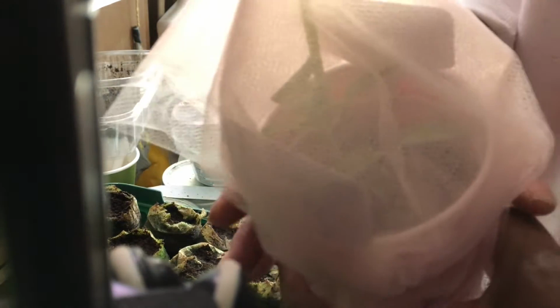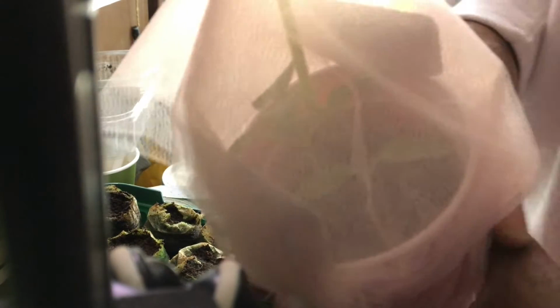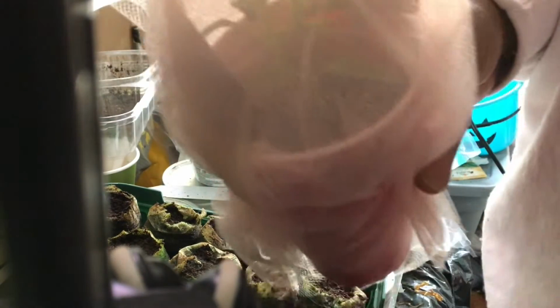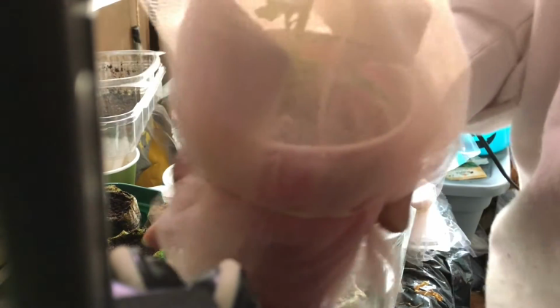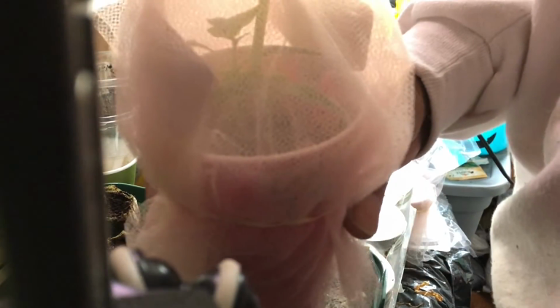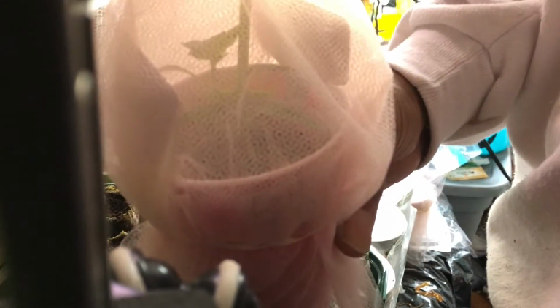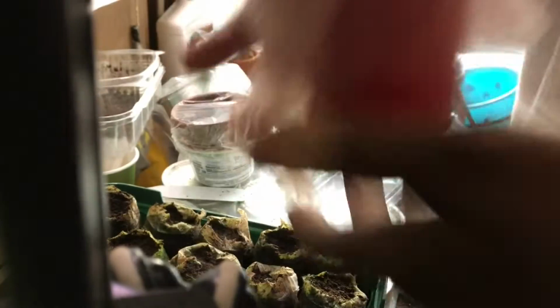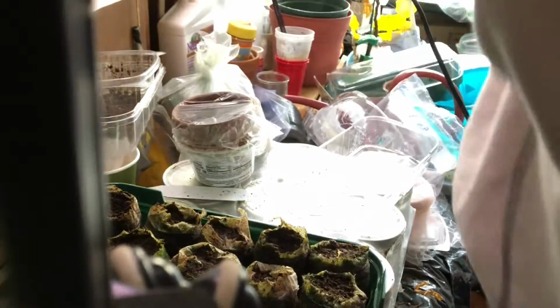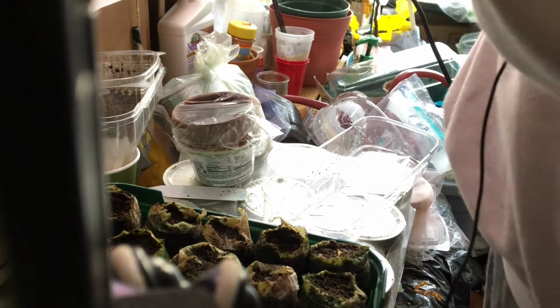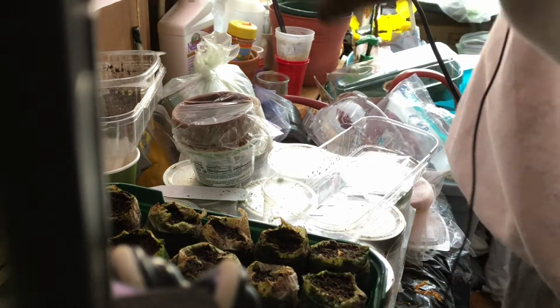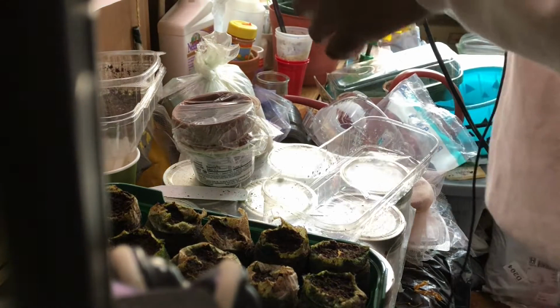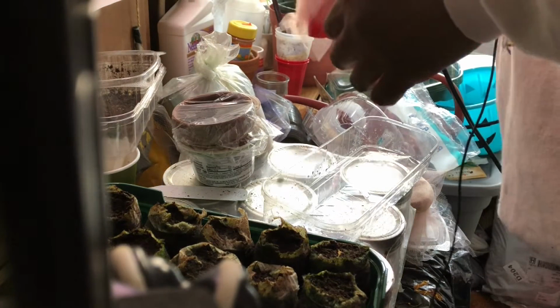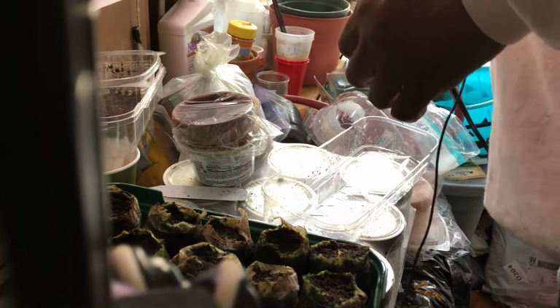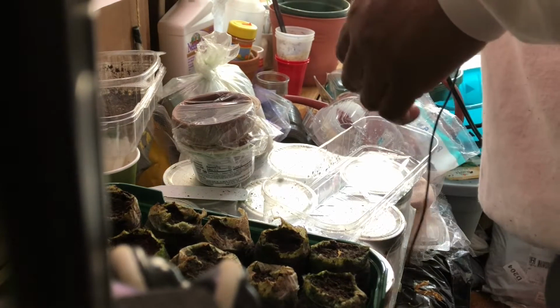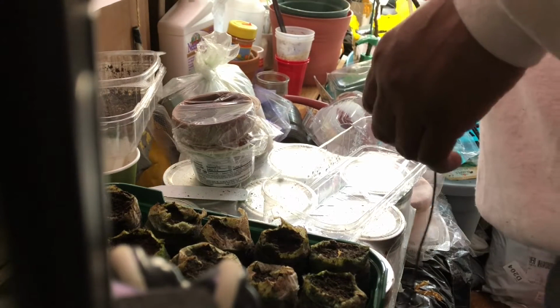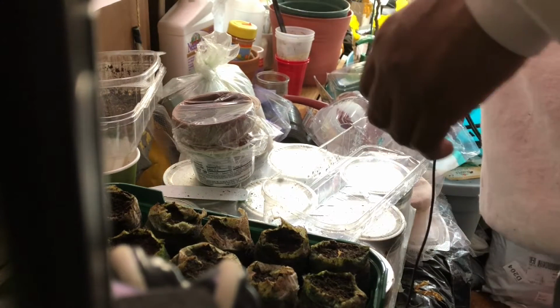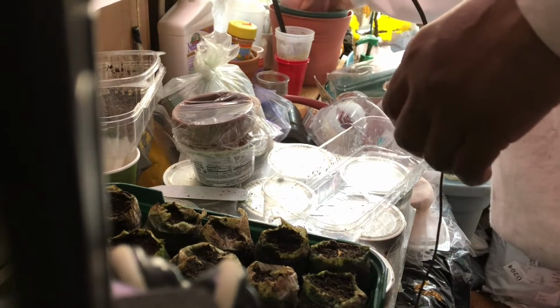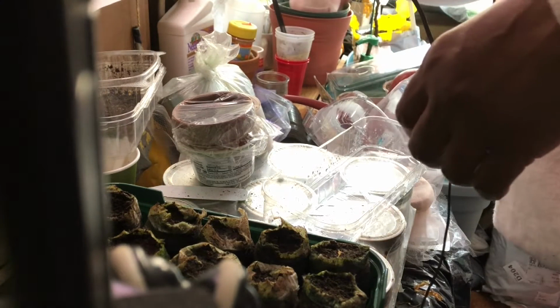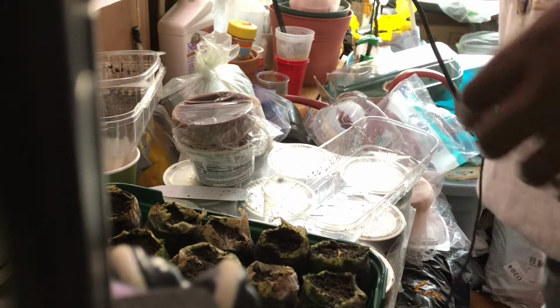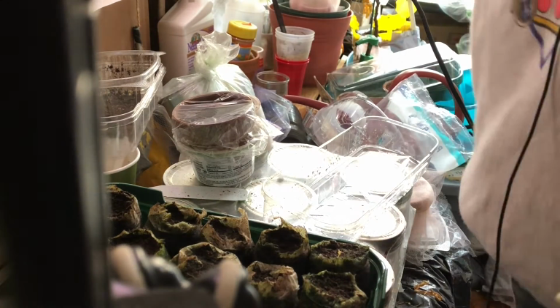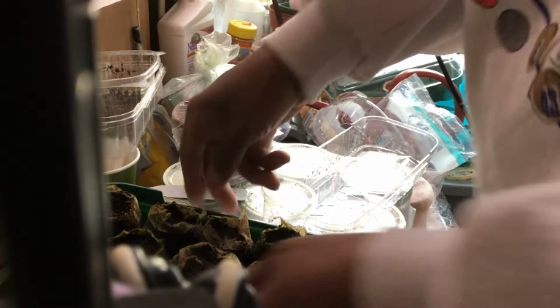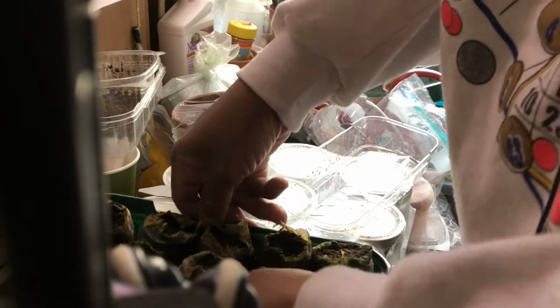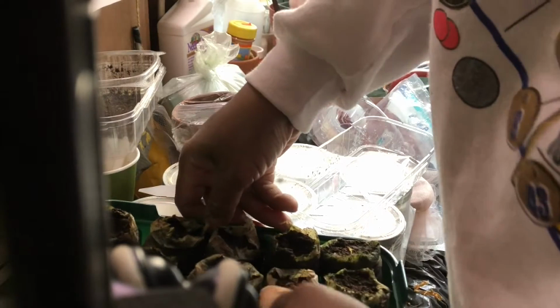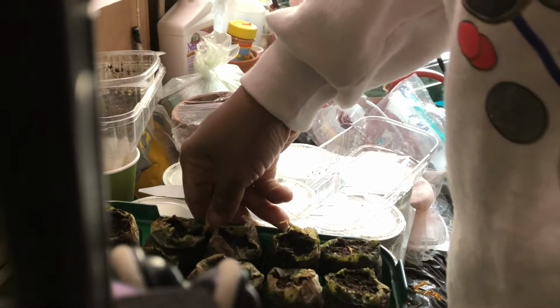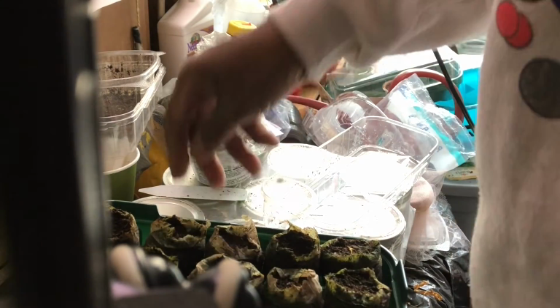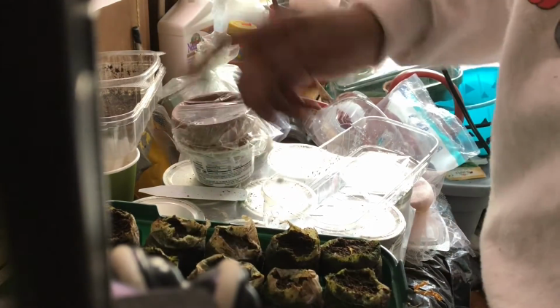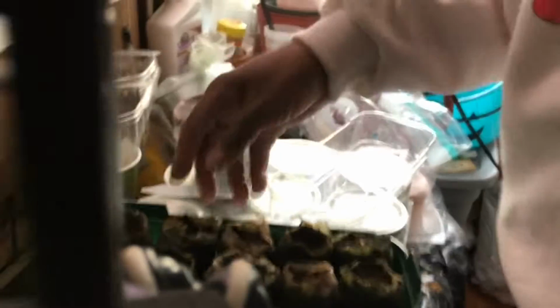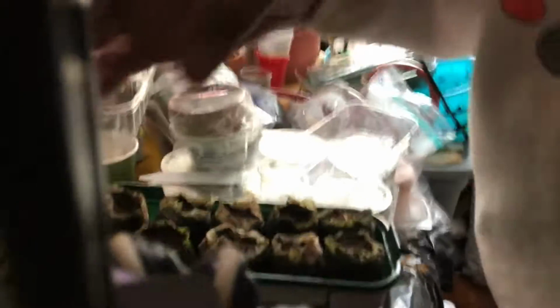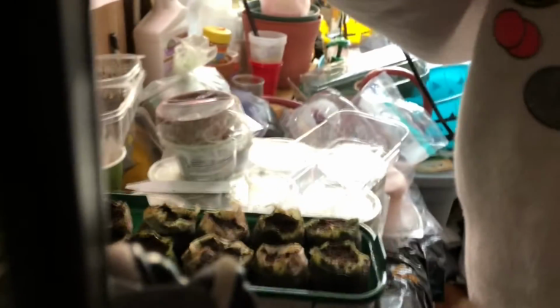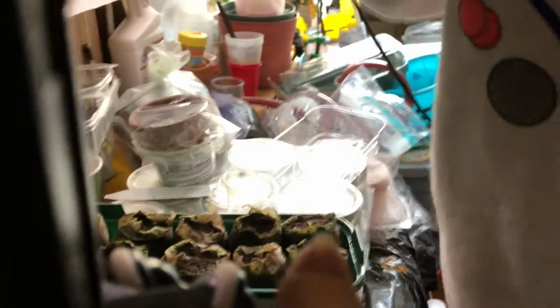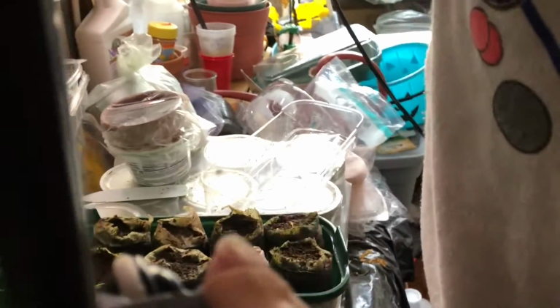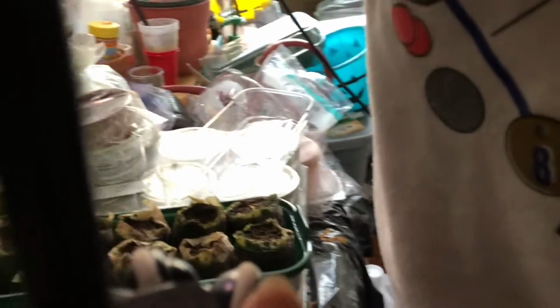Everything is secure. This is Big Red — putting it back over here so it gets the light. Now back to these other ones. I'm not sure what's going on with these guys.